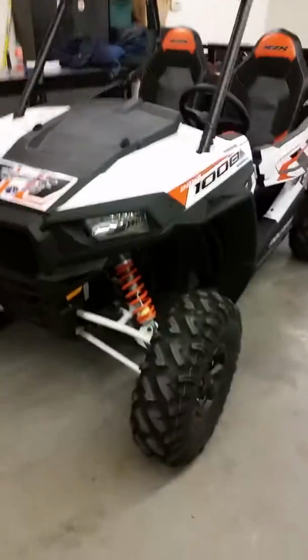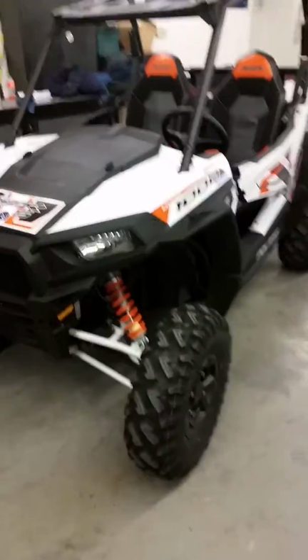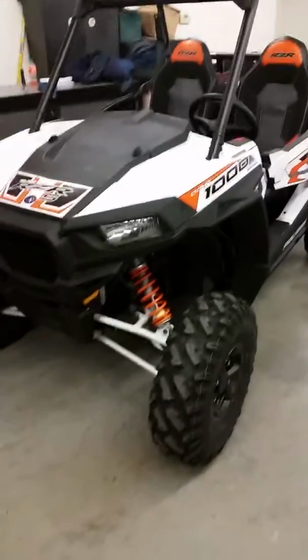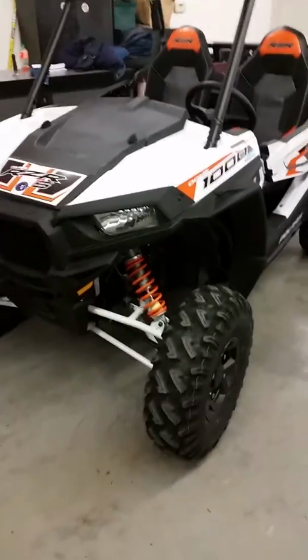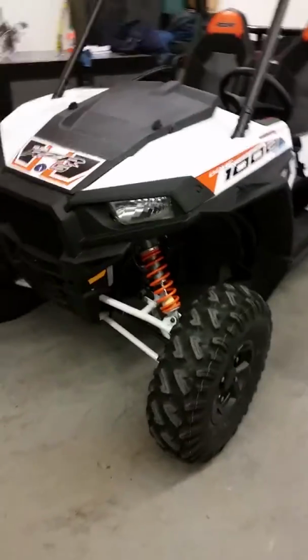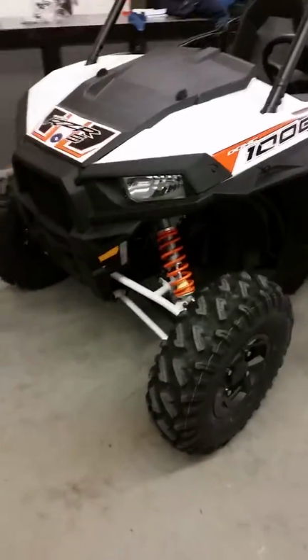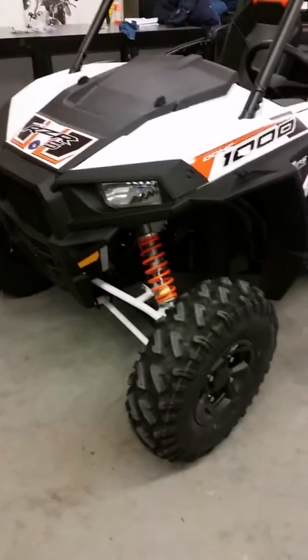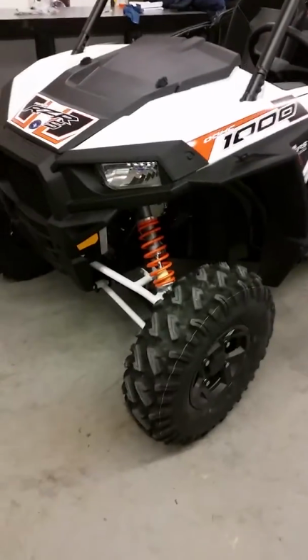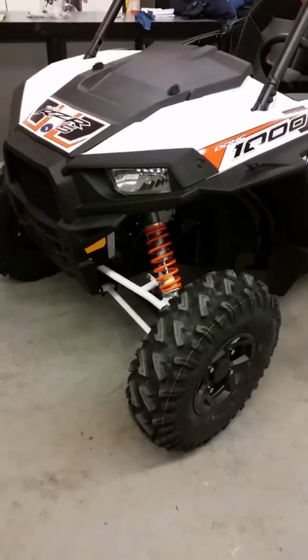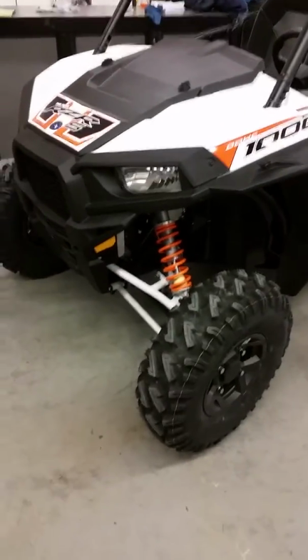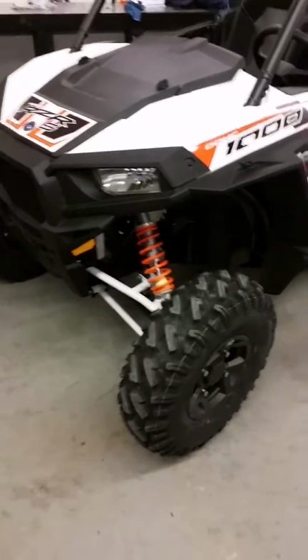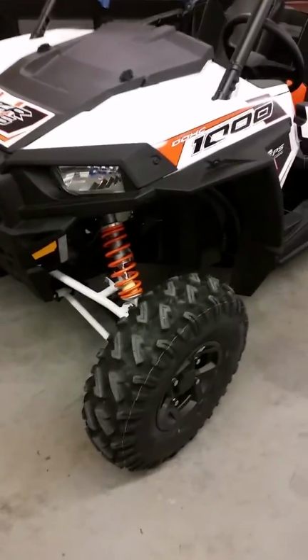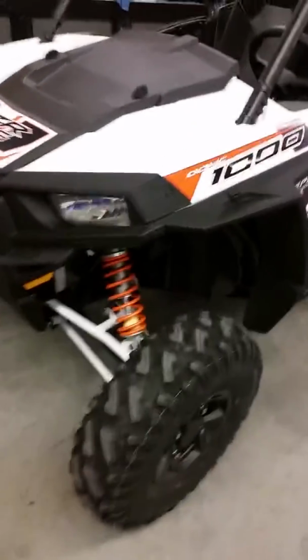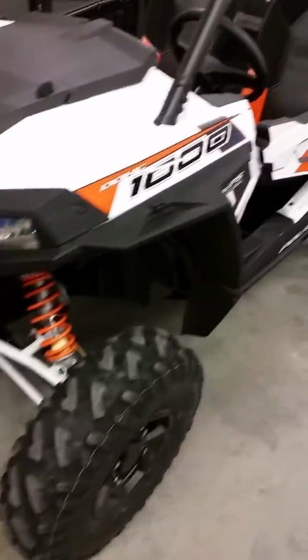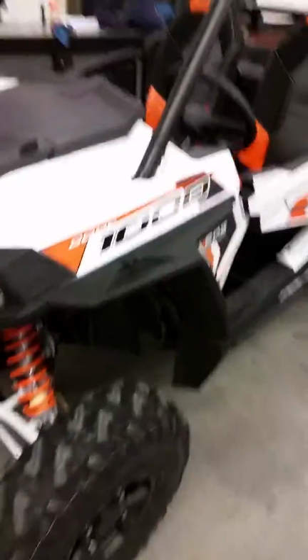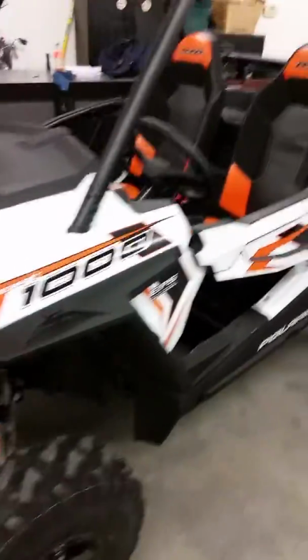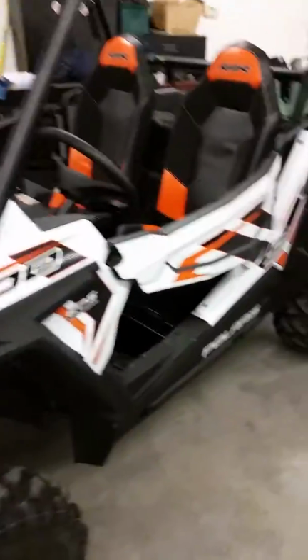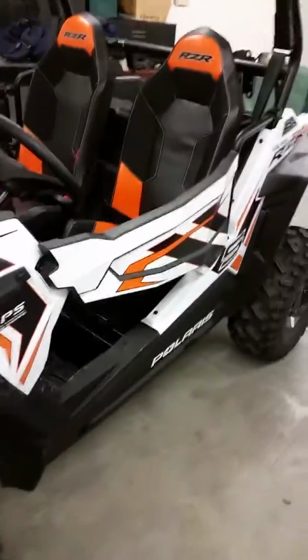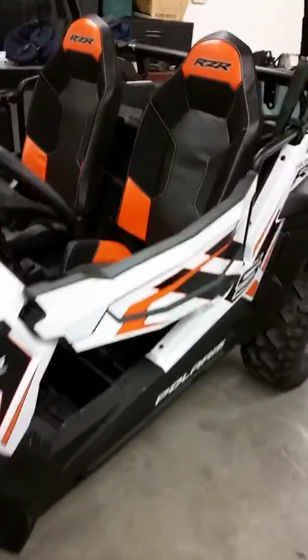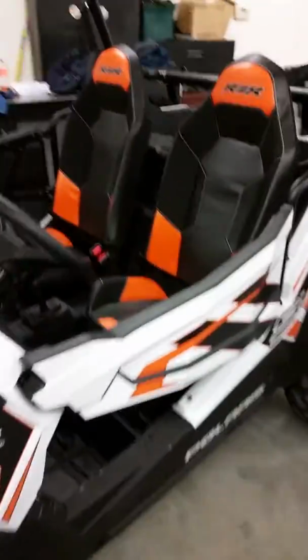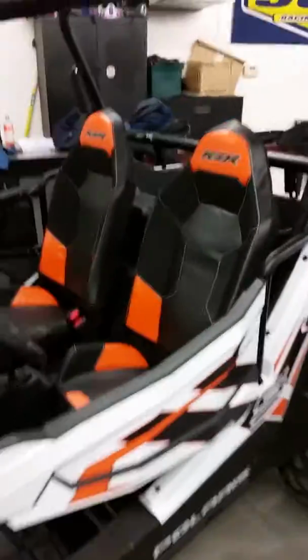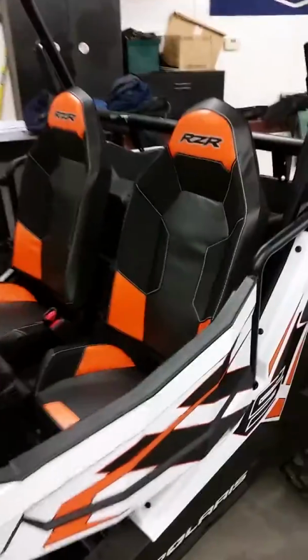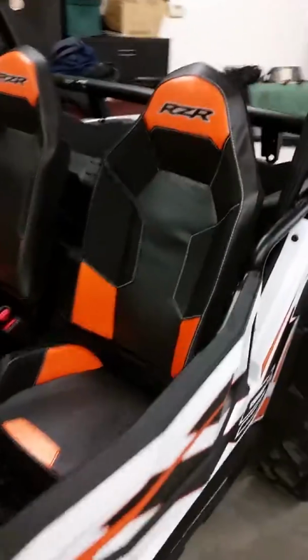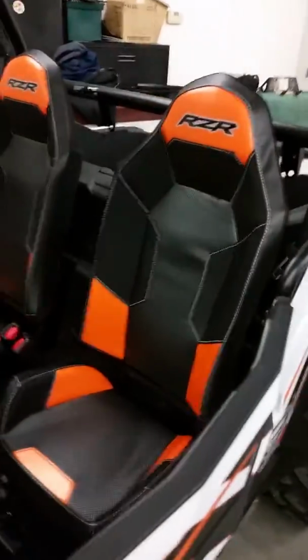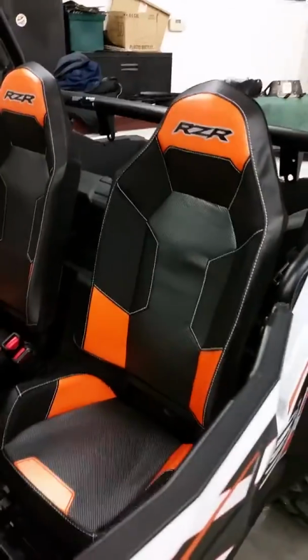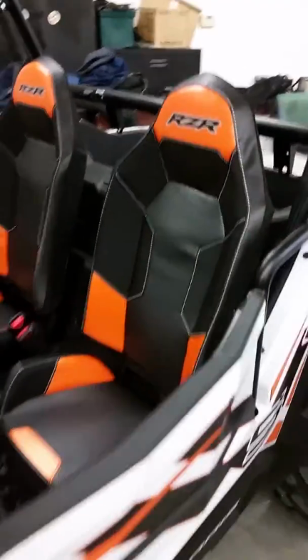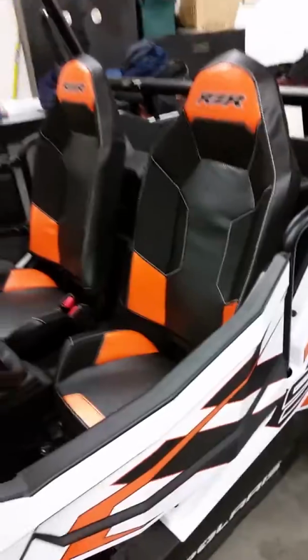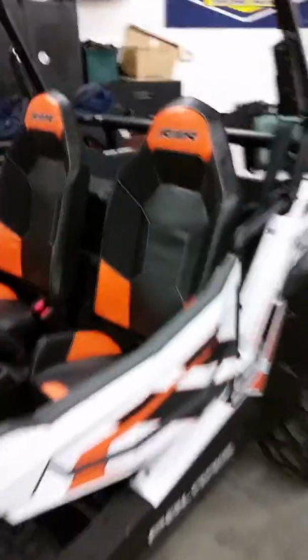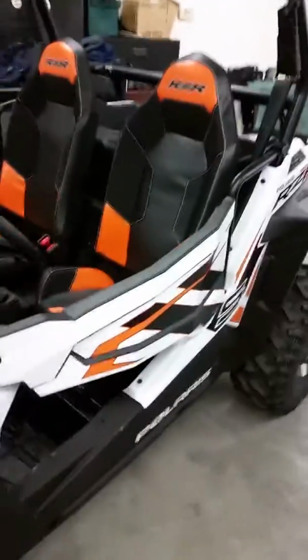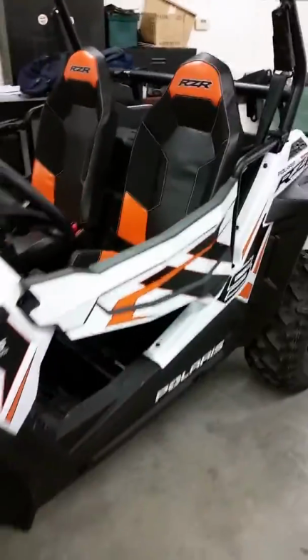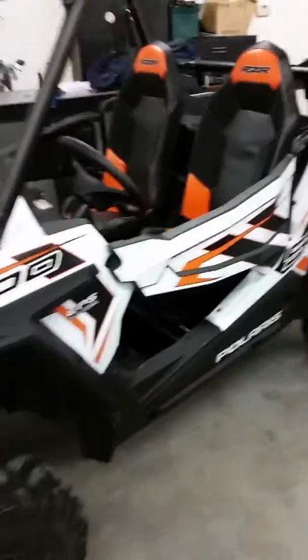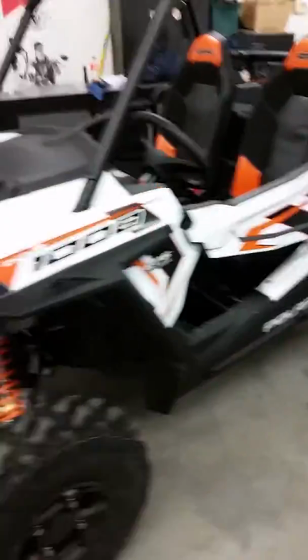The S model also, other than the painted suspension, the coilovers, and the Walker Evans shocks, you also got your half doors, you got your two-tone seats. It's a whole package on these things and they look pretty sharp if you ask me.